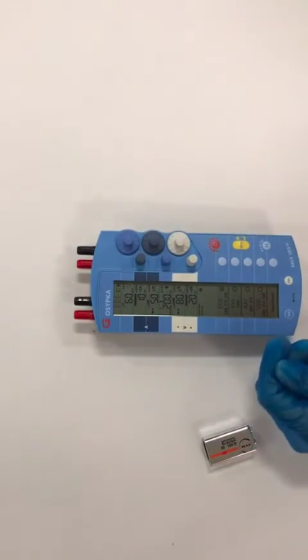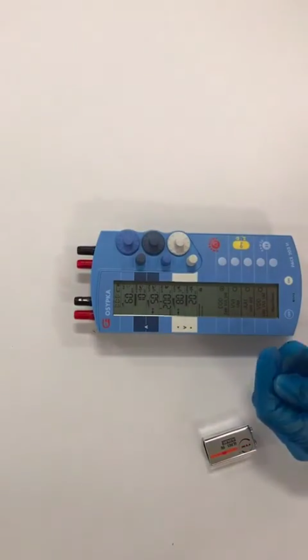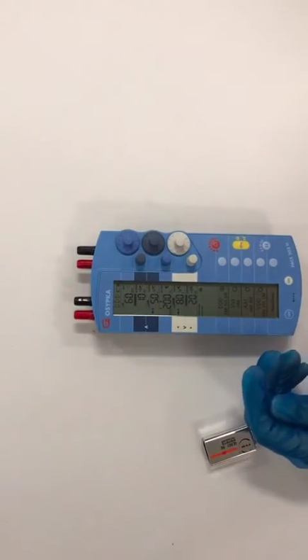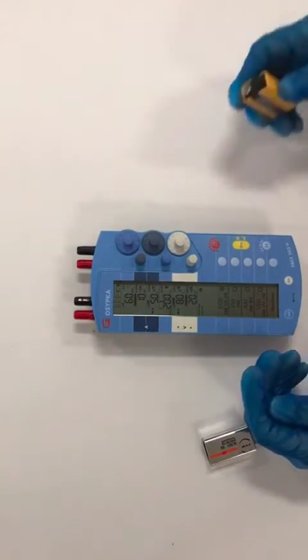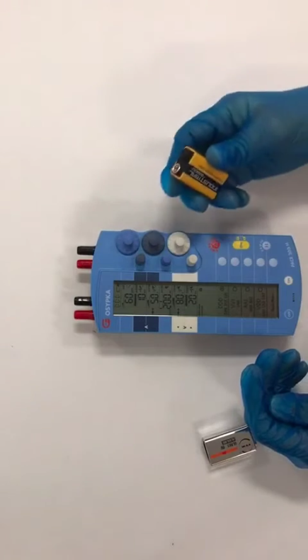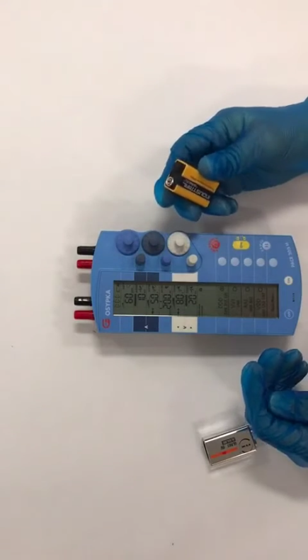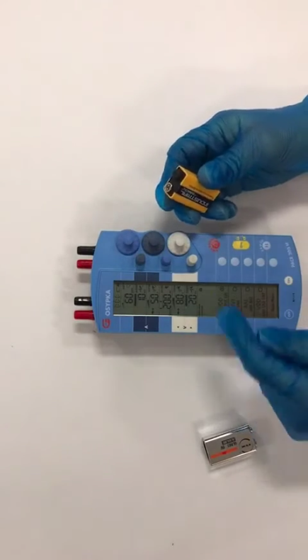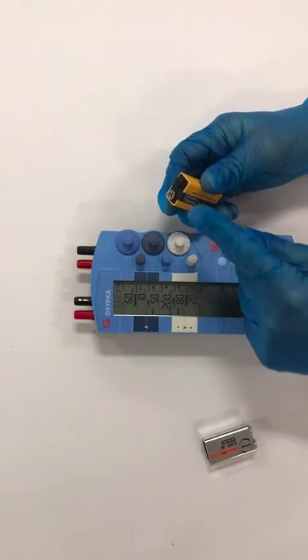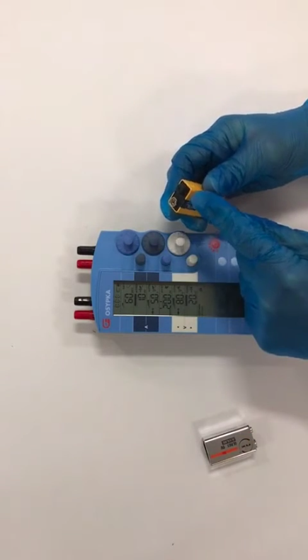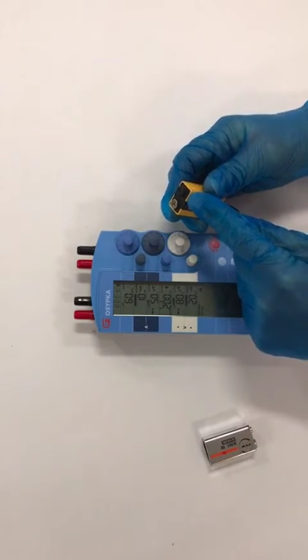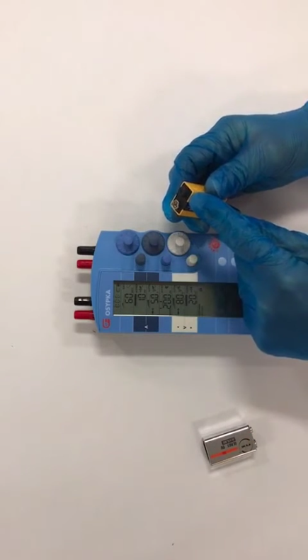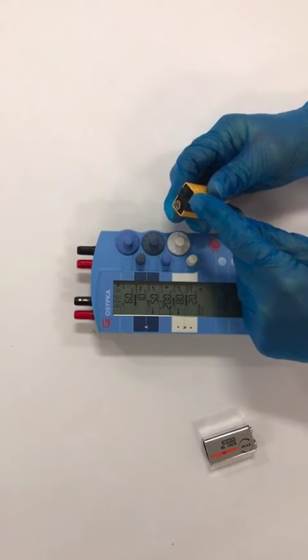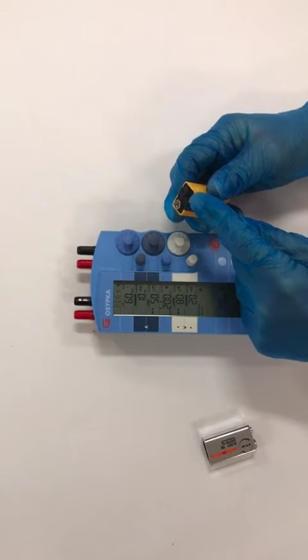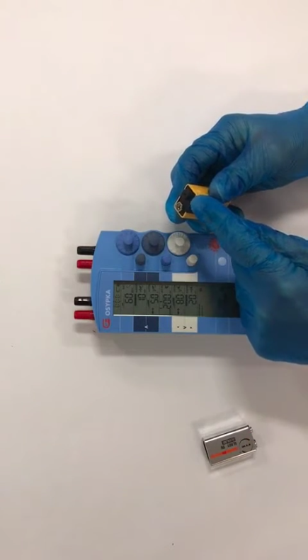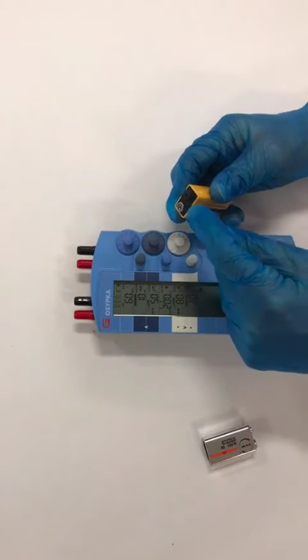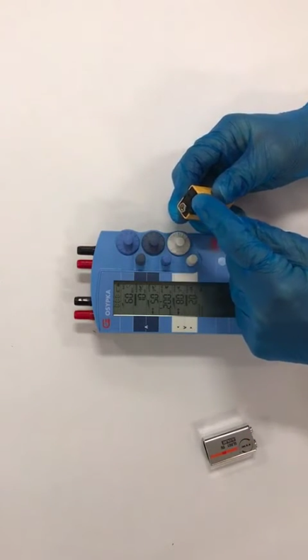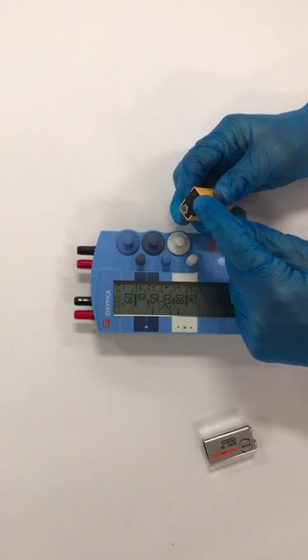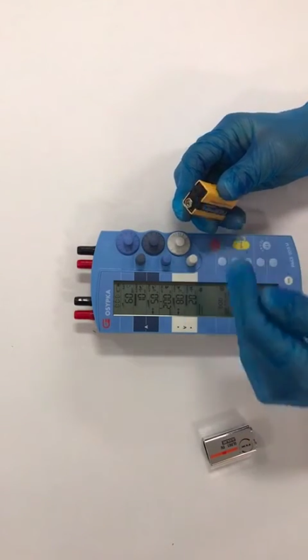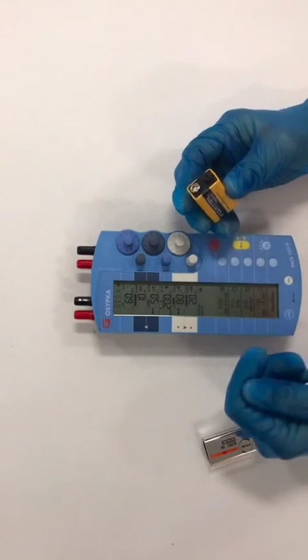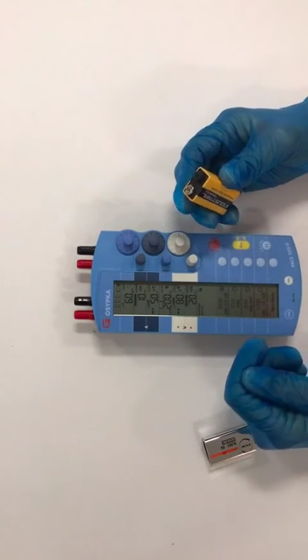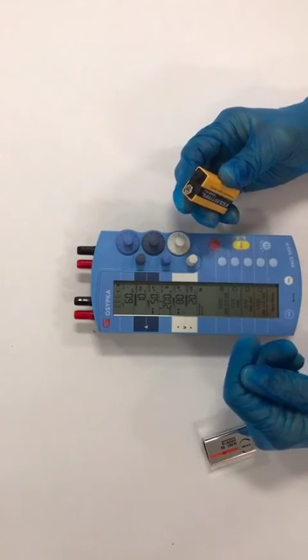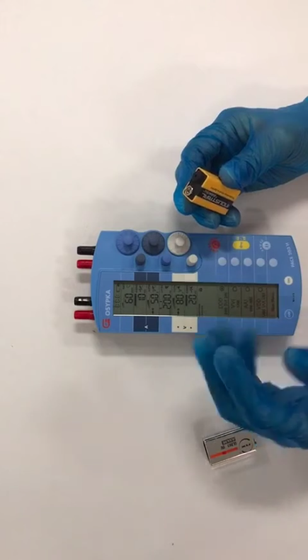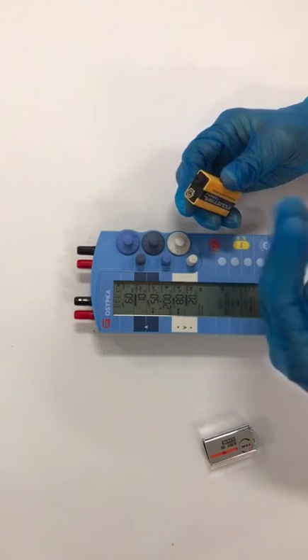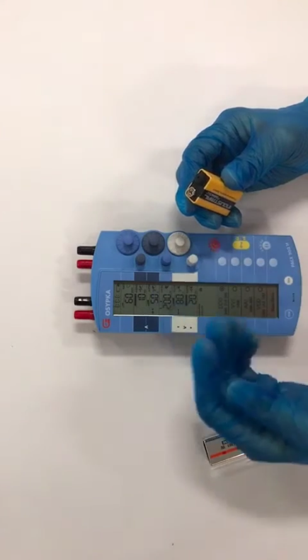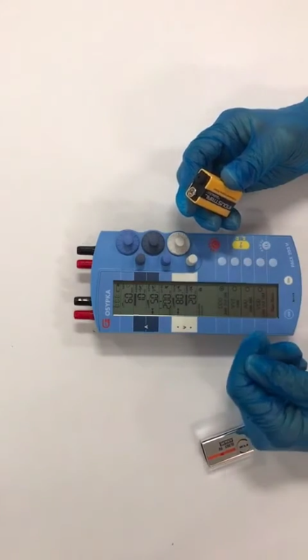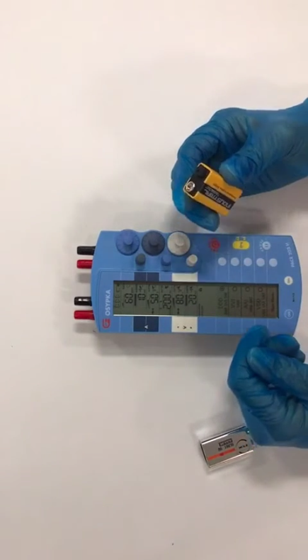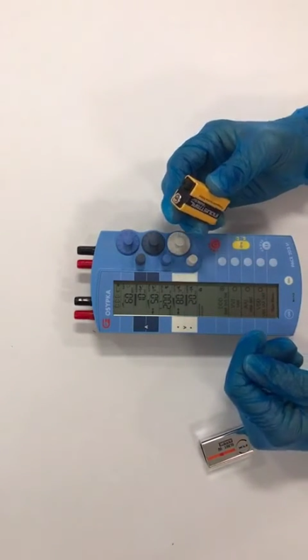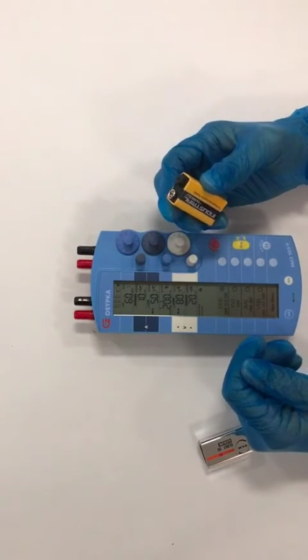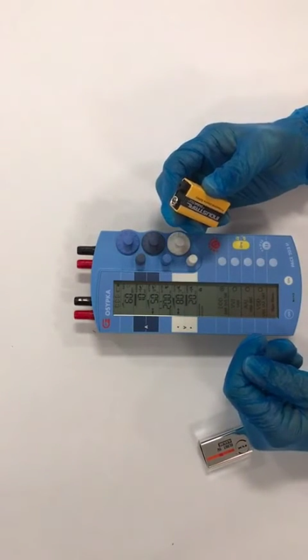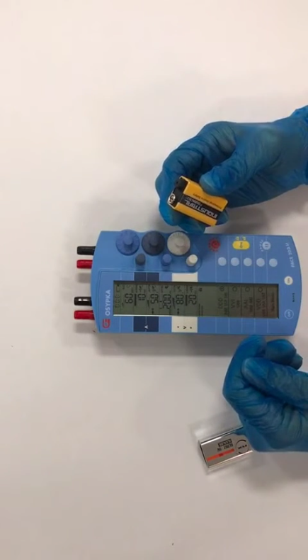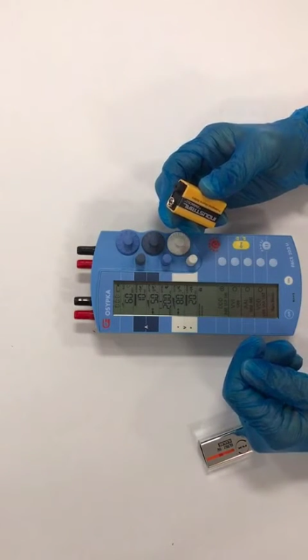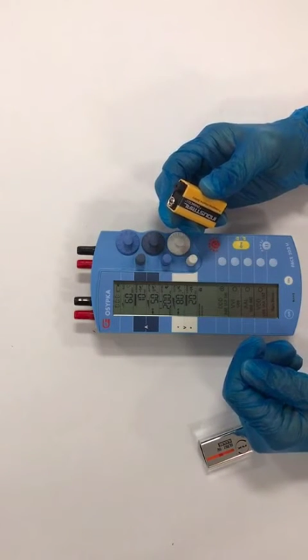Just be aware that some batteries have a black cap which needs to be removed, and some batteries come wrapped in cellophane — the cellophane has to be removed.